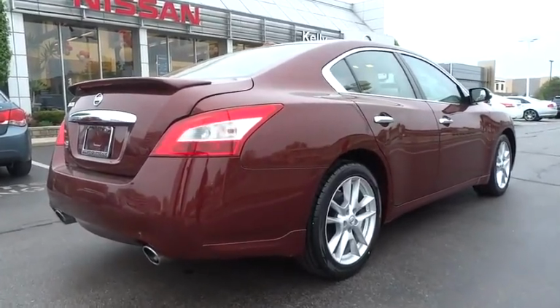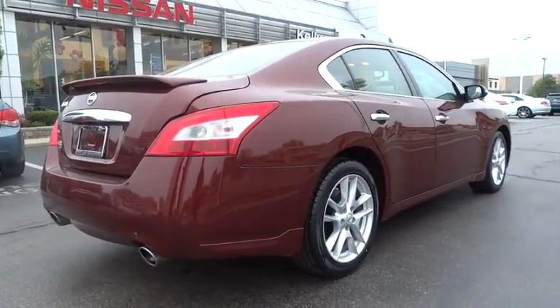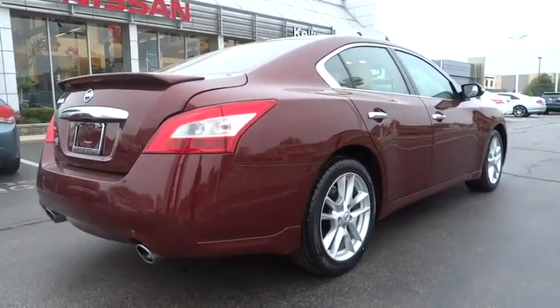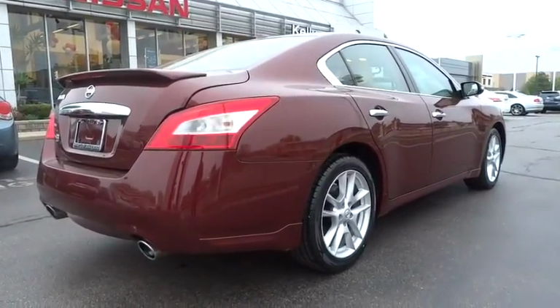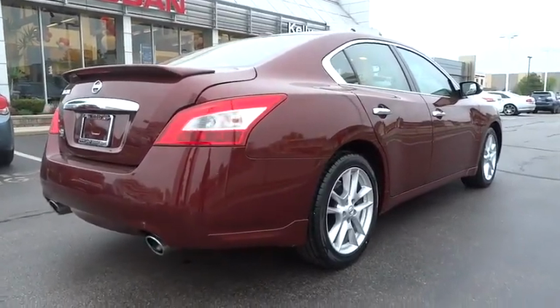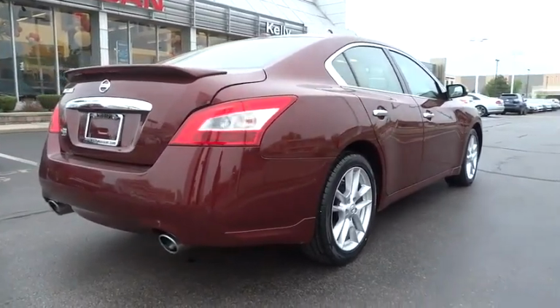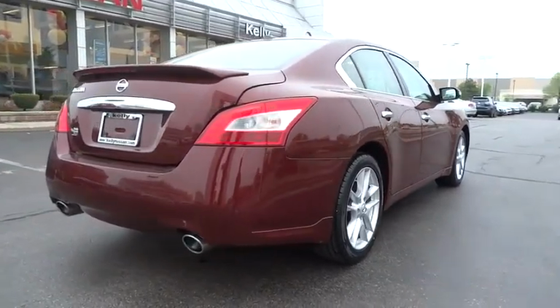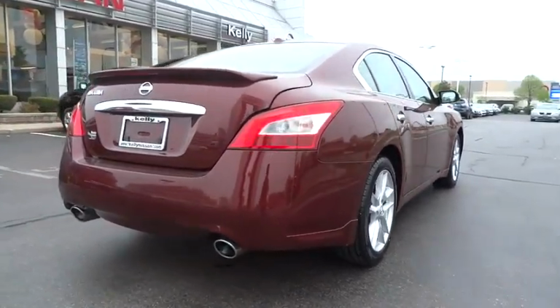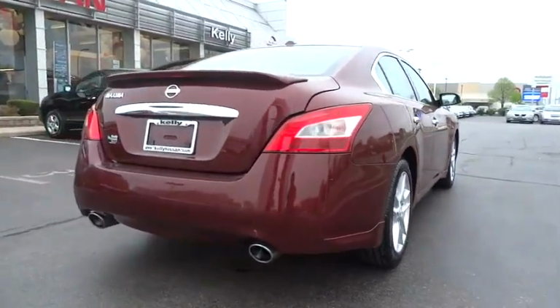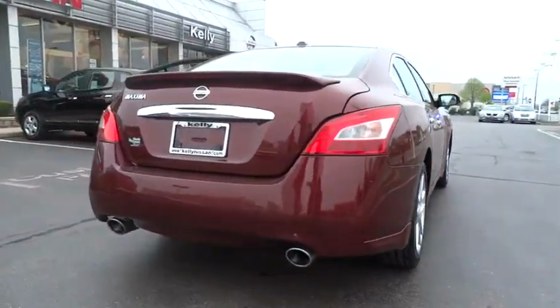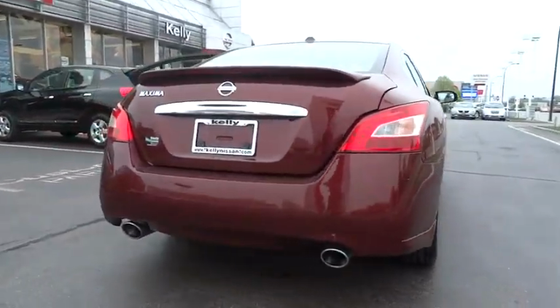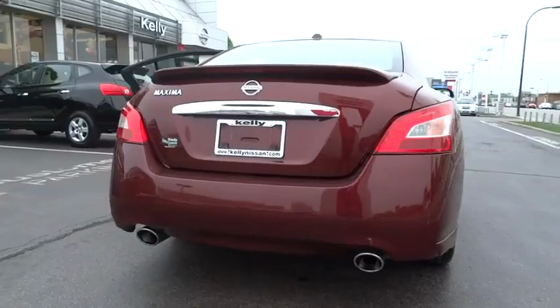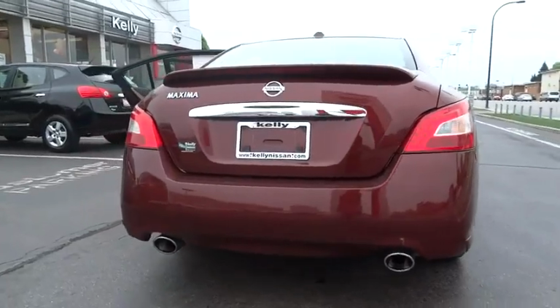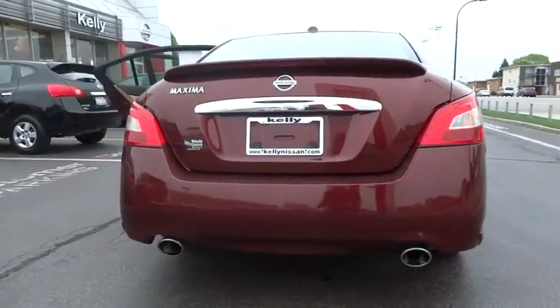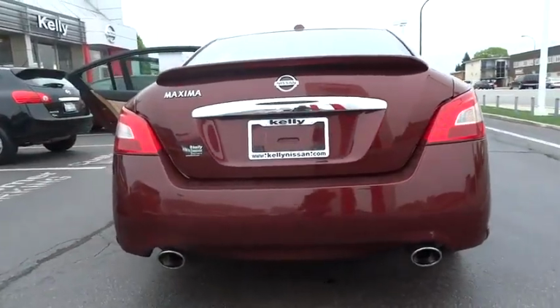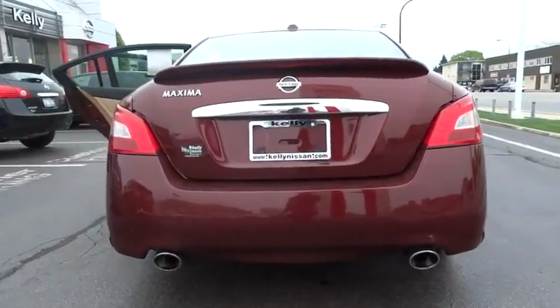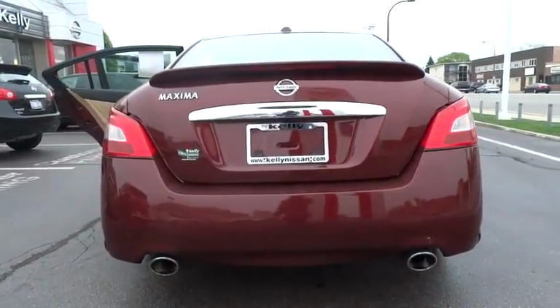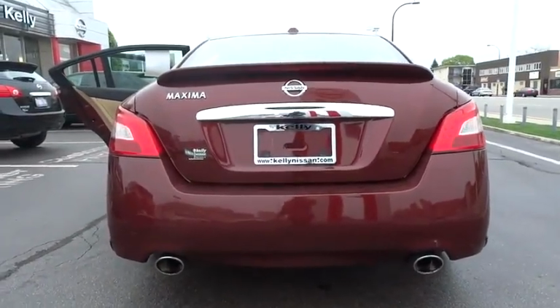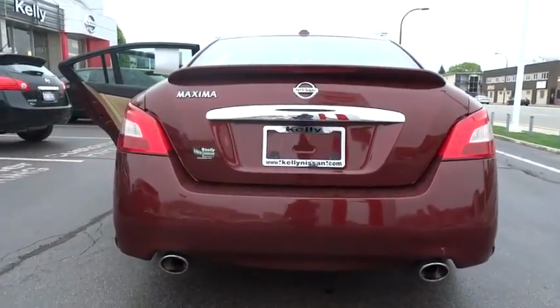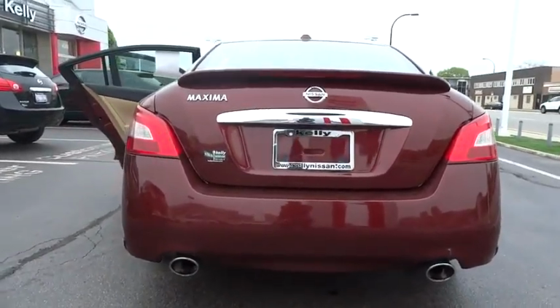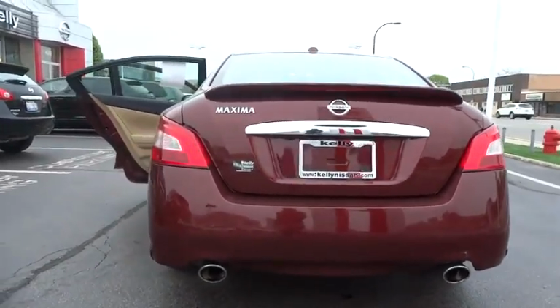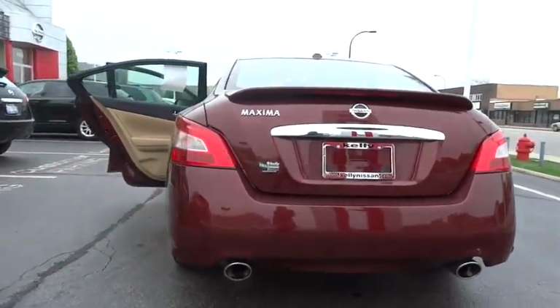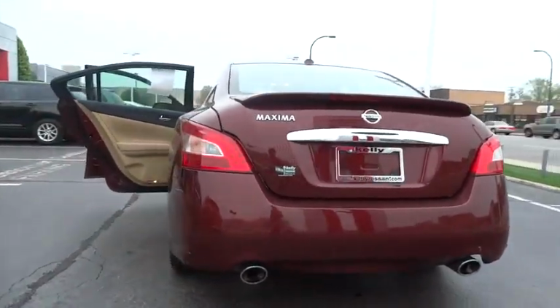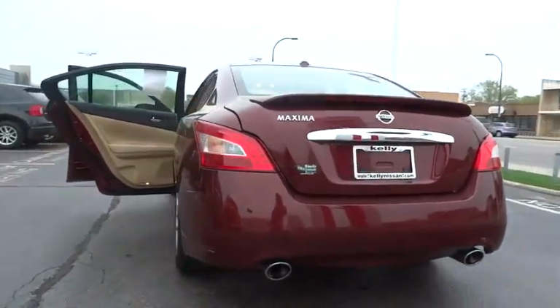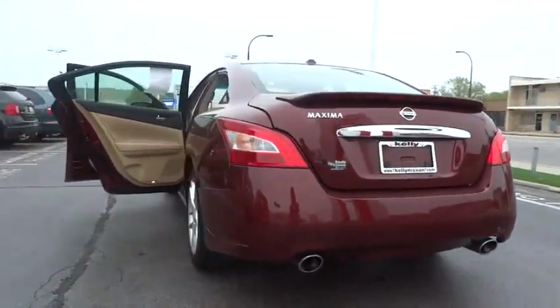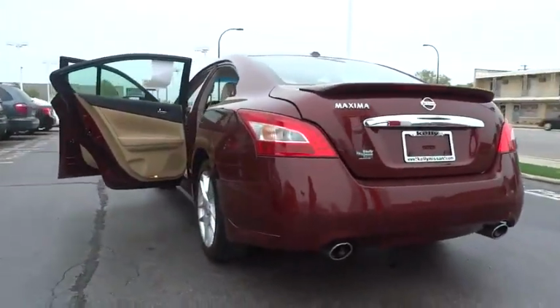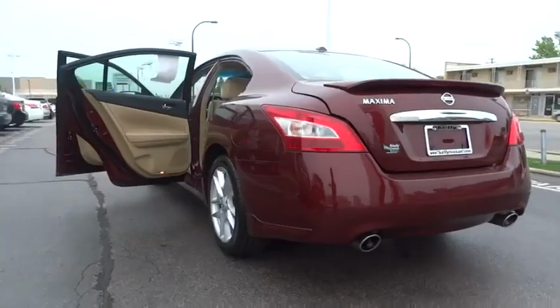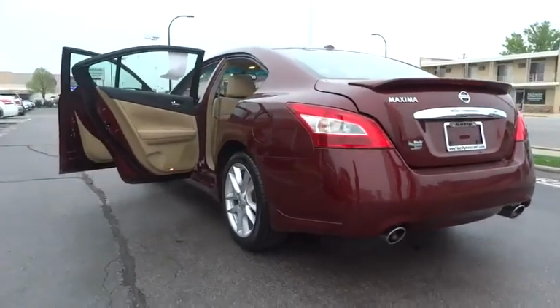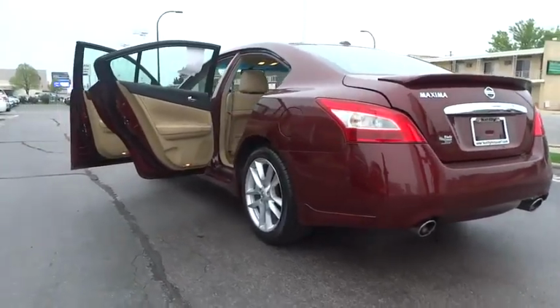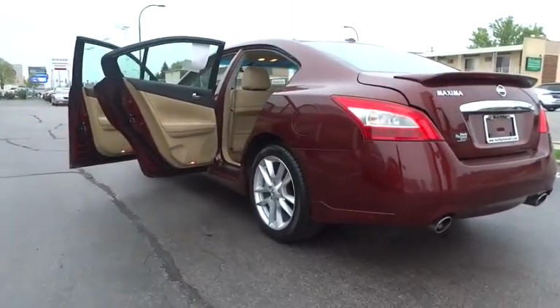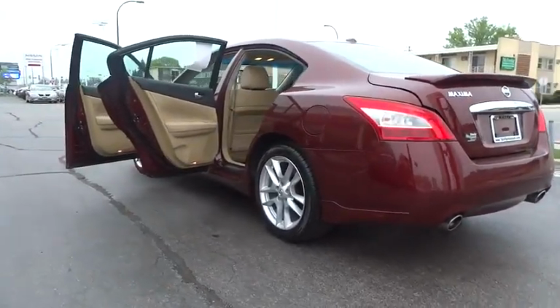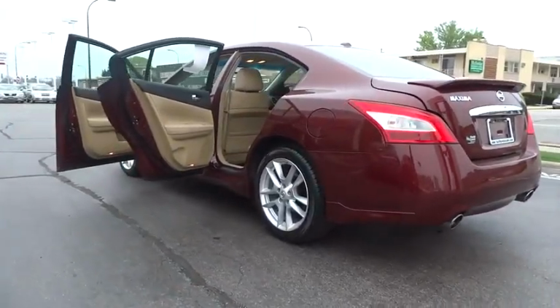This vehicle has less than 90,000 miles. Here are some of this vehicle's great options: traction control, keyless entry, stability control, anti-lock braking system, CD changer.